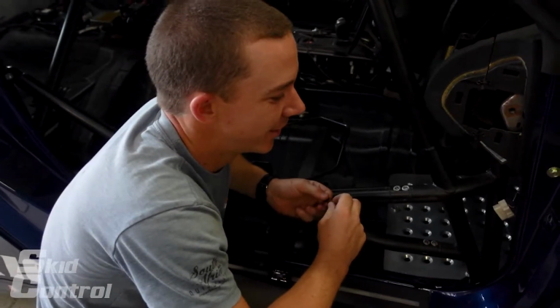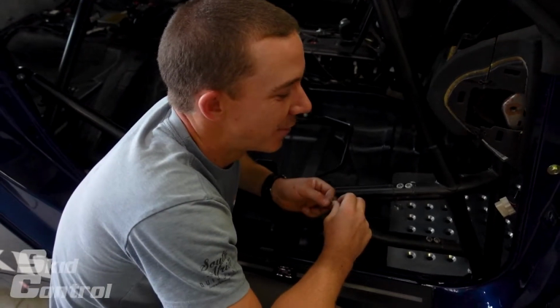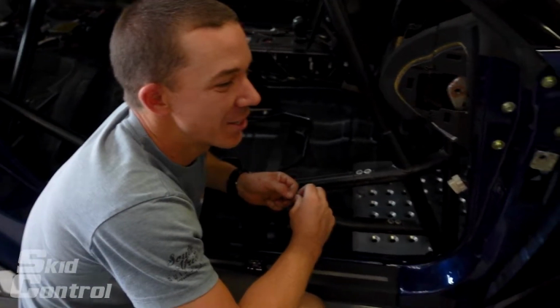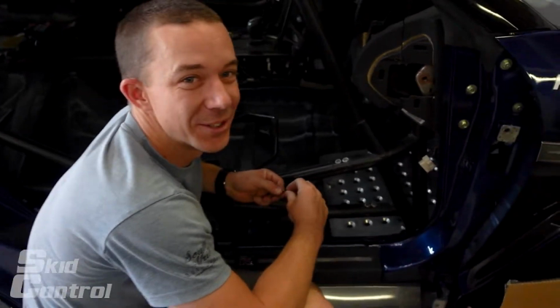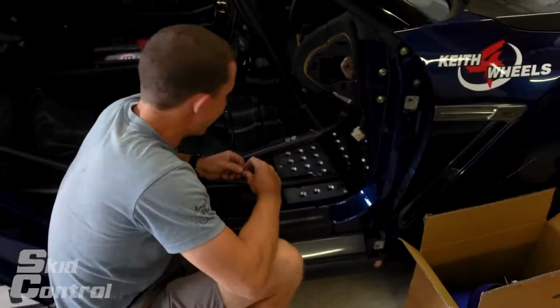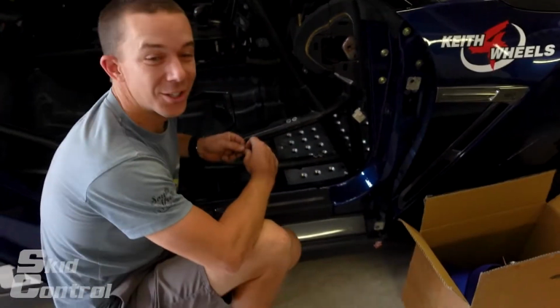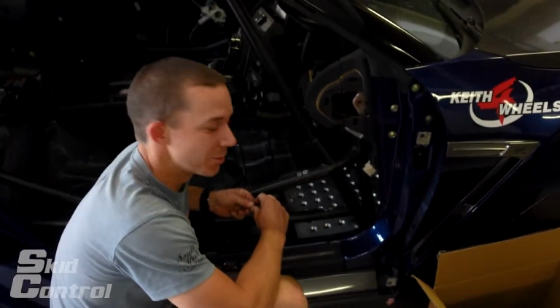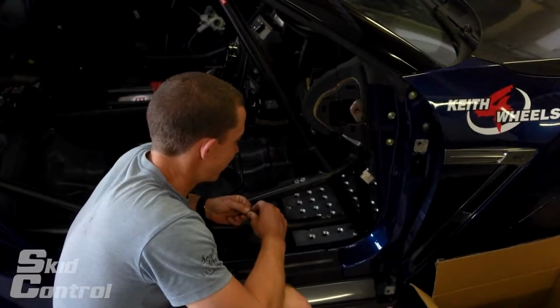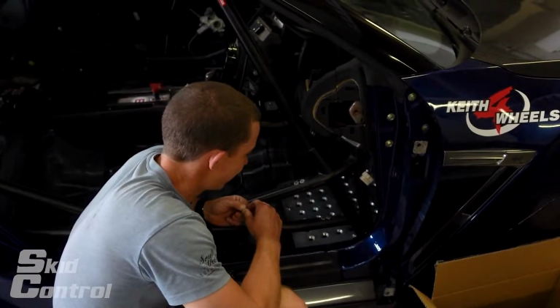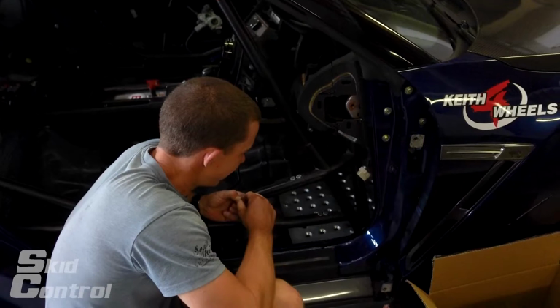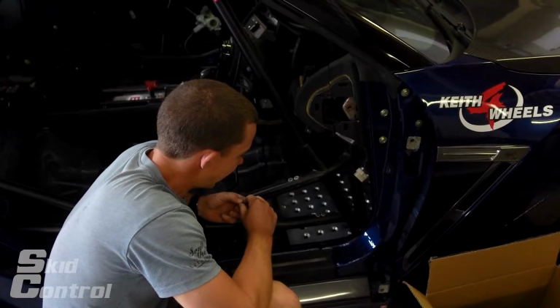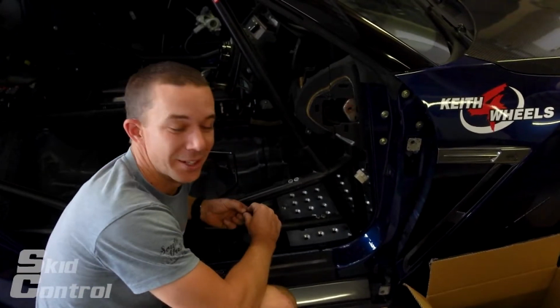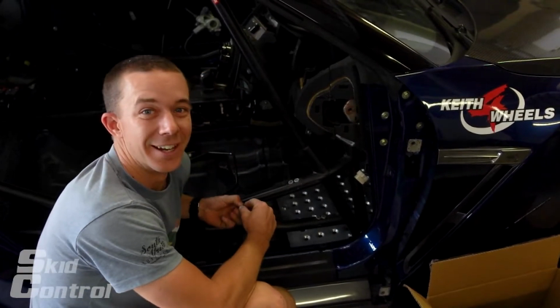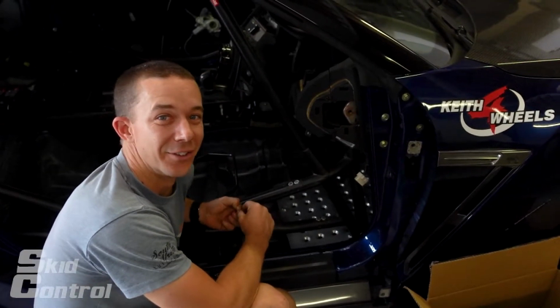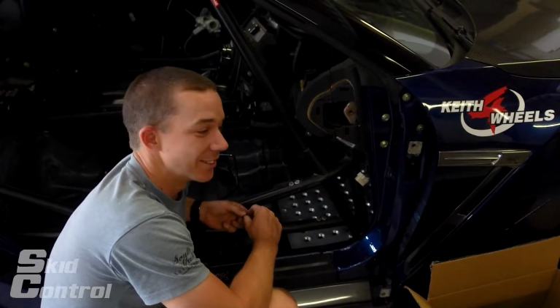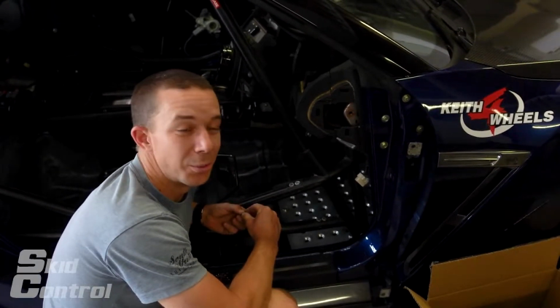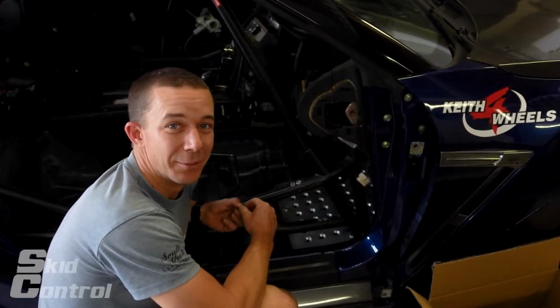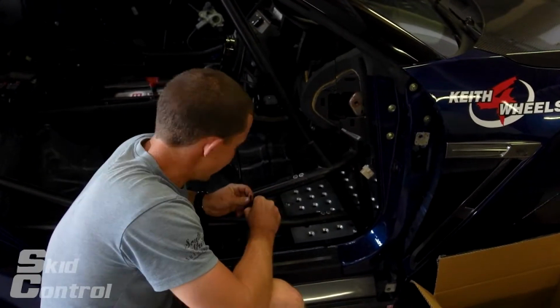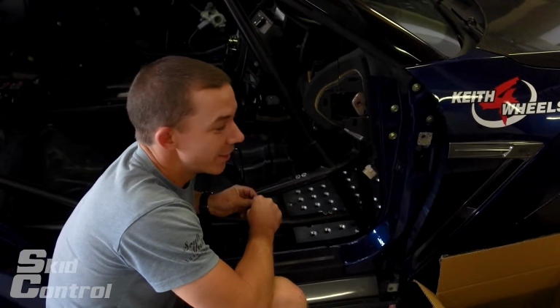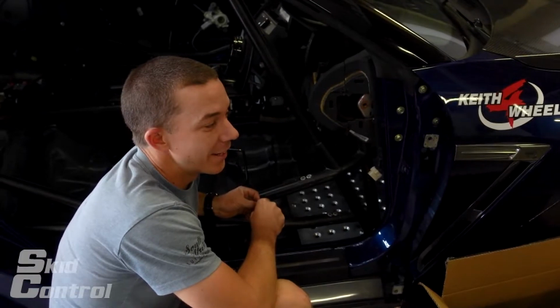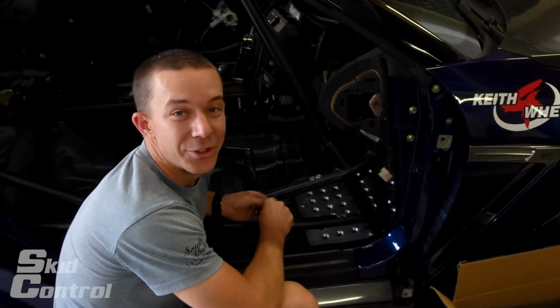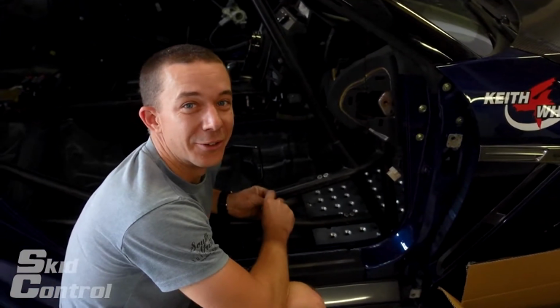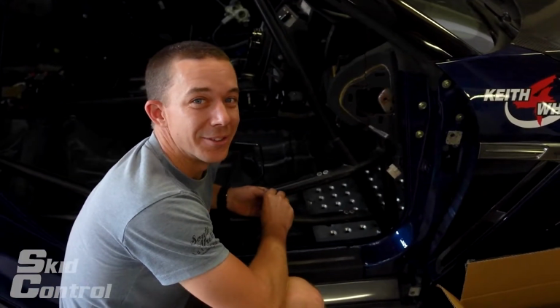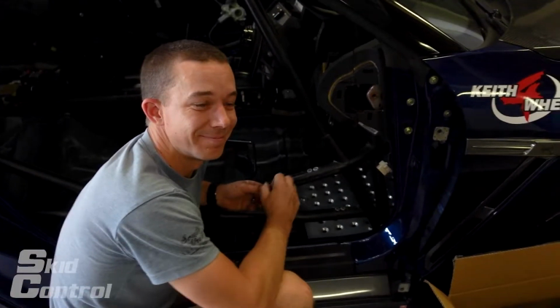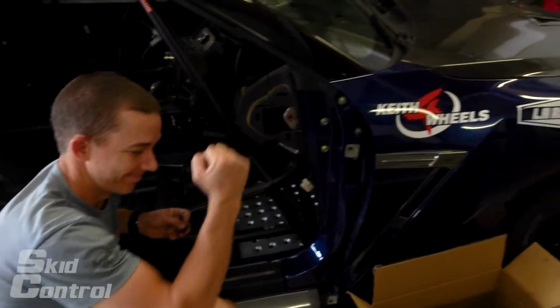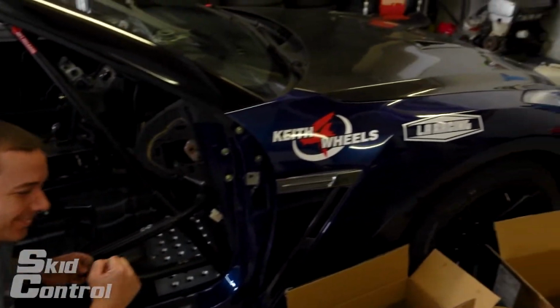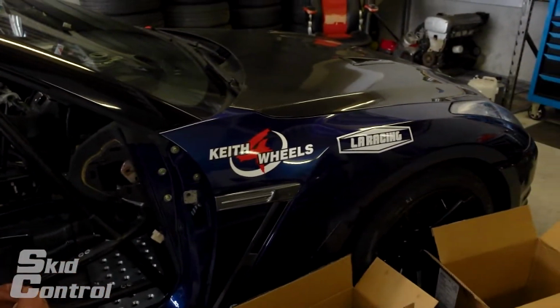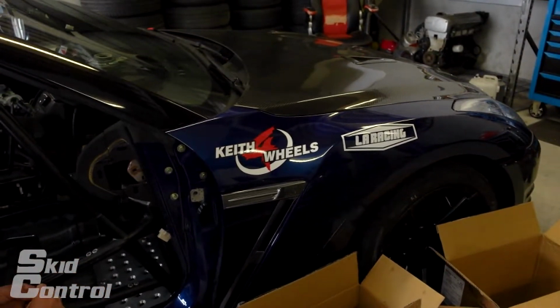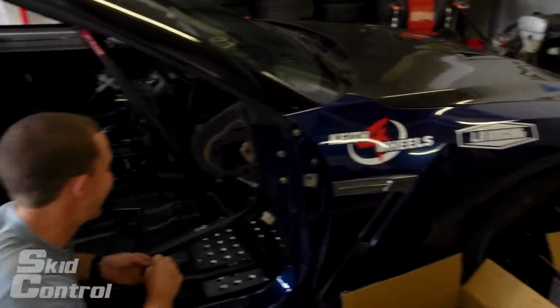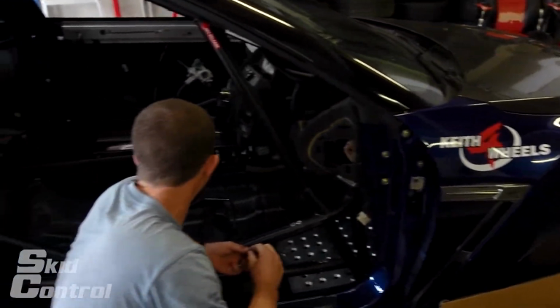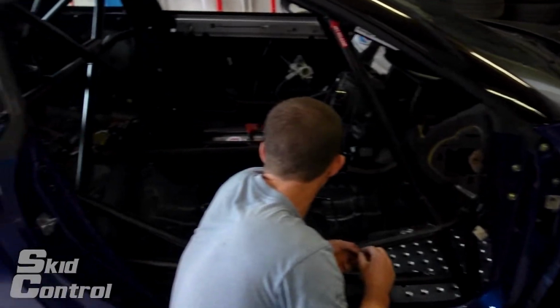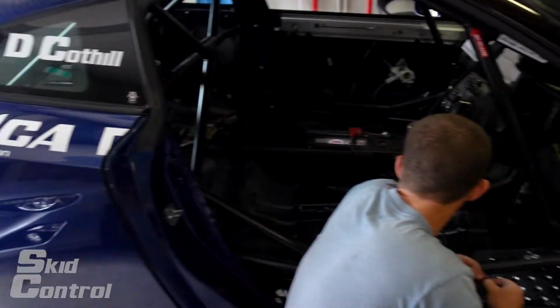I was meant to go to Queensland Raceway and test the car in rear wheel drive mode, but then the weather decided to have a different idea — it's storming all day tomorrow. So the car is now off the track for a few months. Another project. Yay! Out of too many.